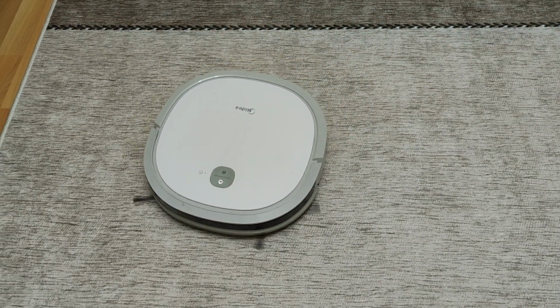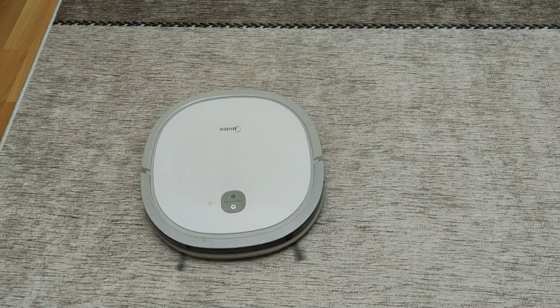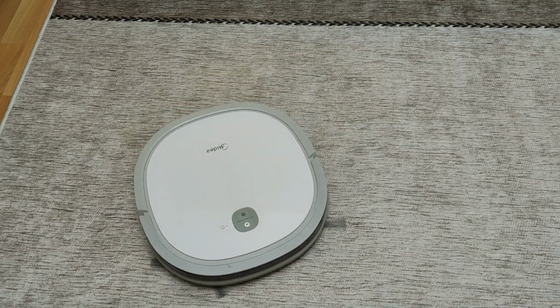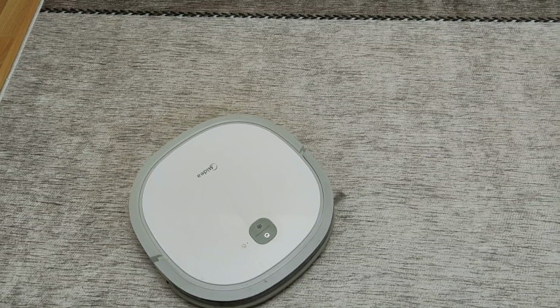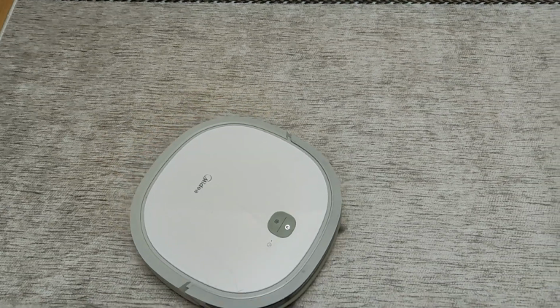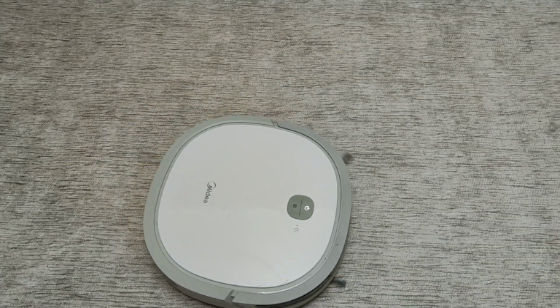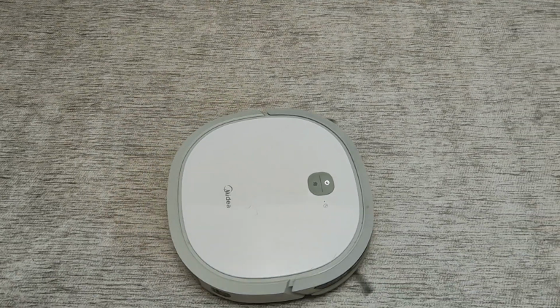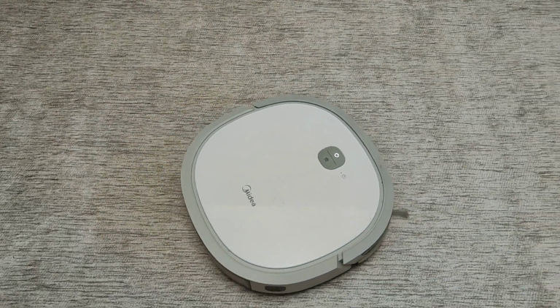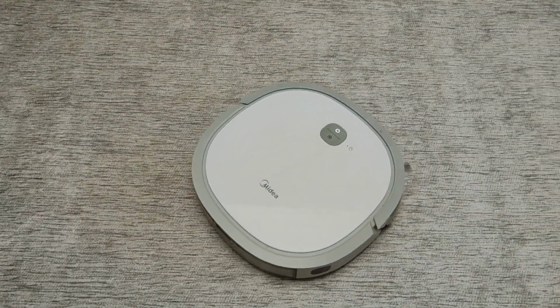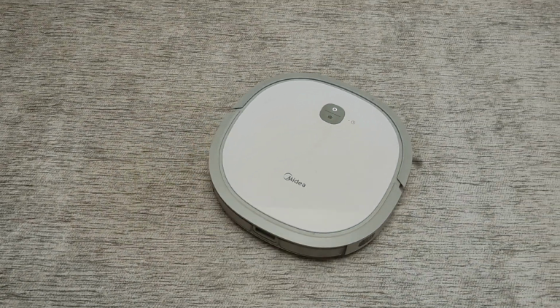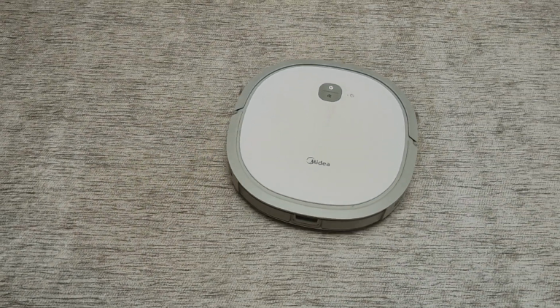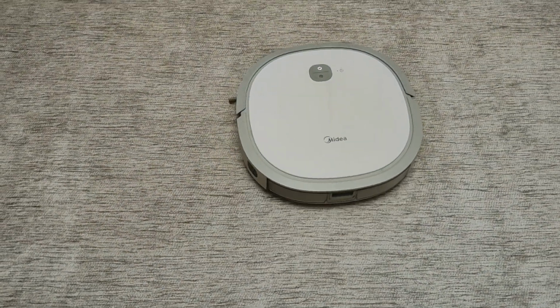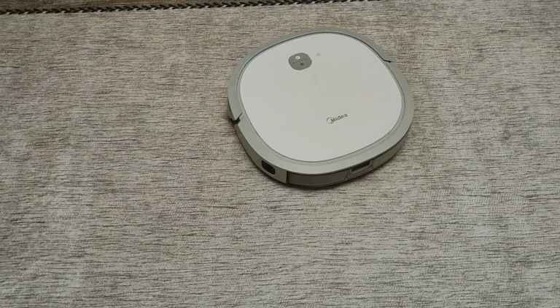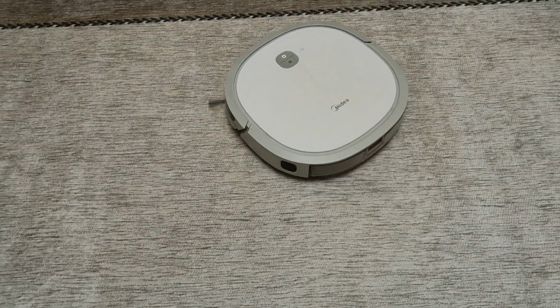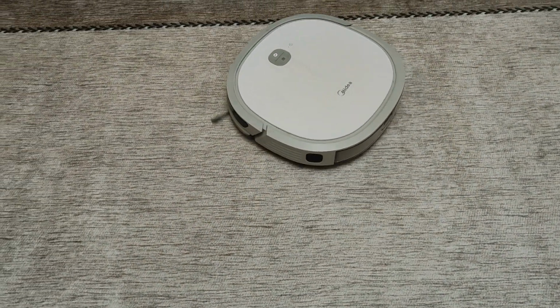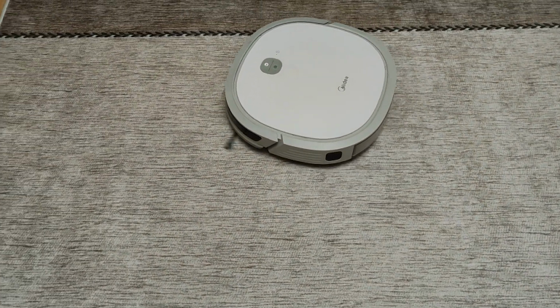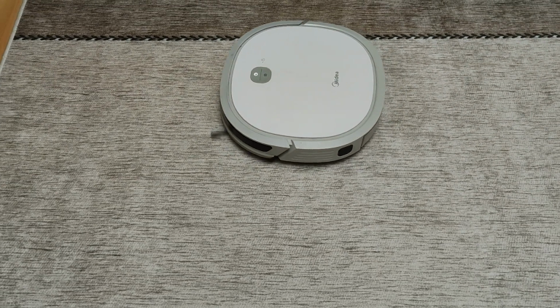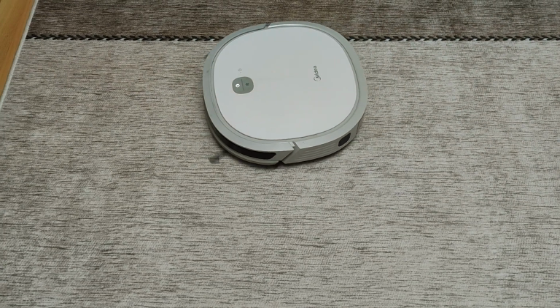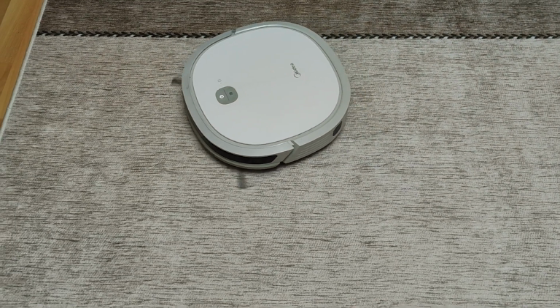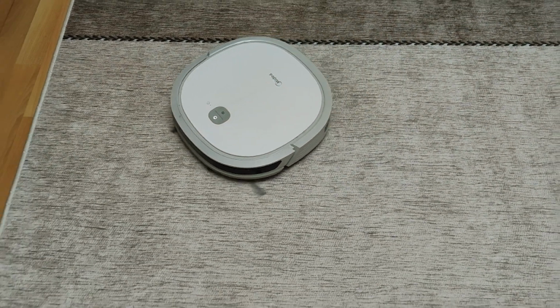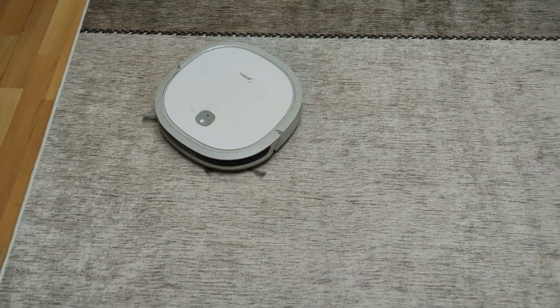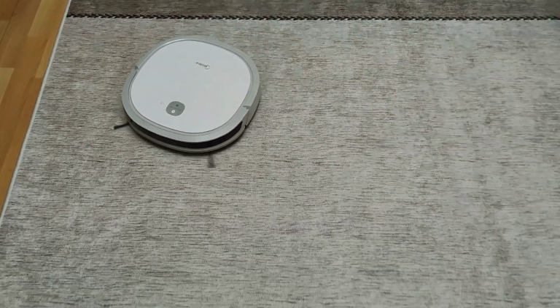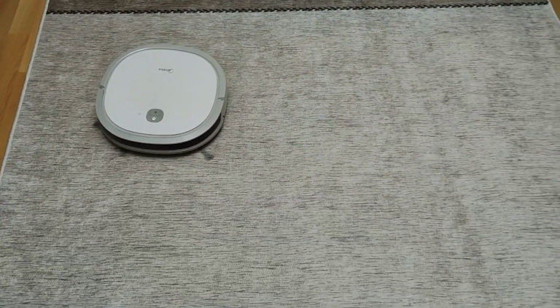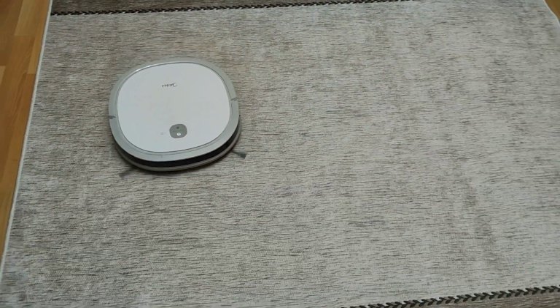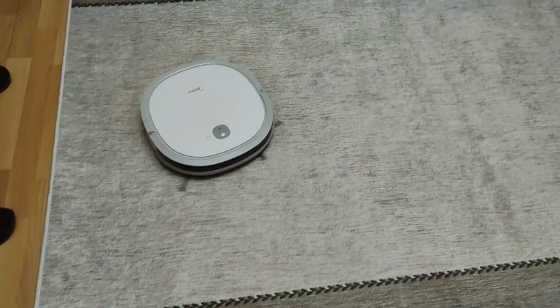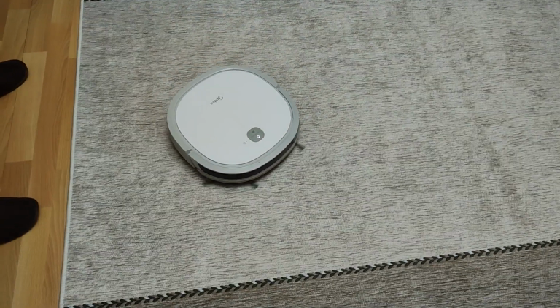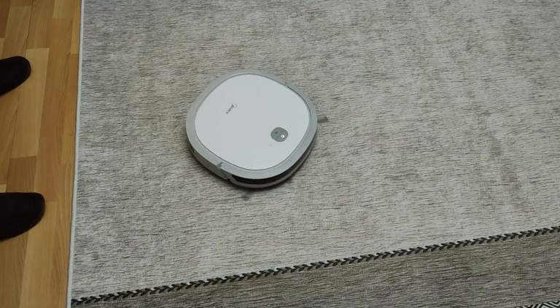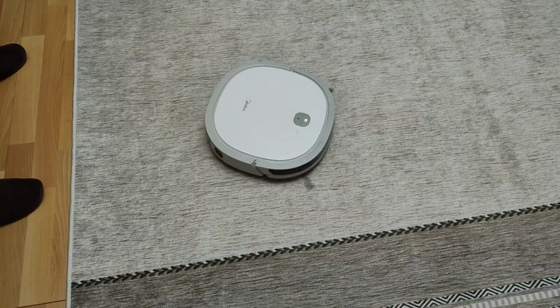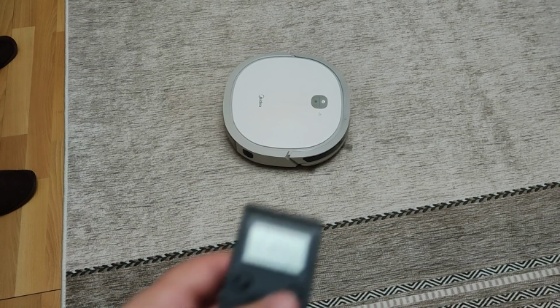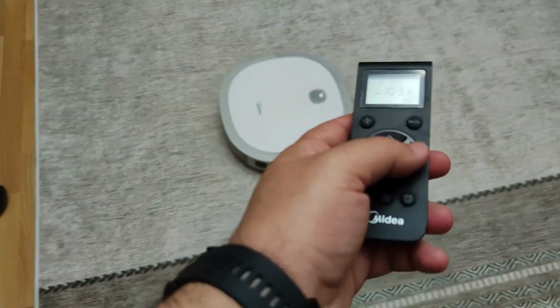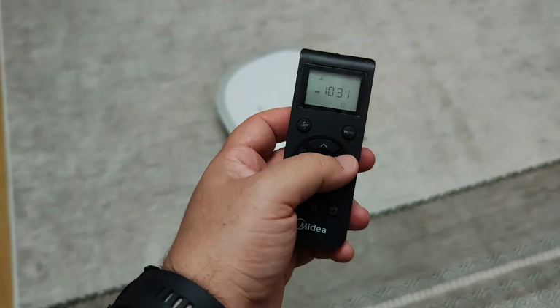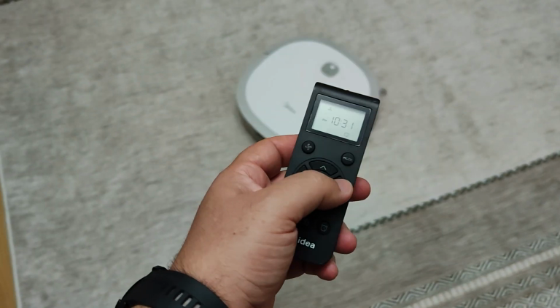Our devices may sometimes lock, may not turn on, may not charge. In this case, the solution may be very simple. If this is not the solution, I am waiting for your brand and model information in the comments for my other step suggestions.